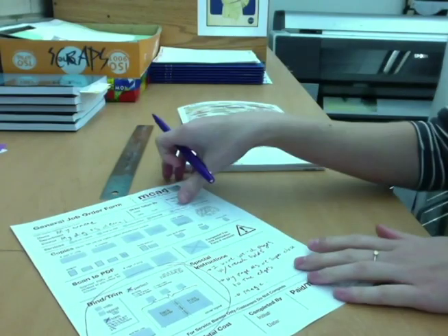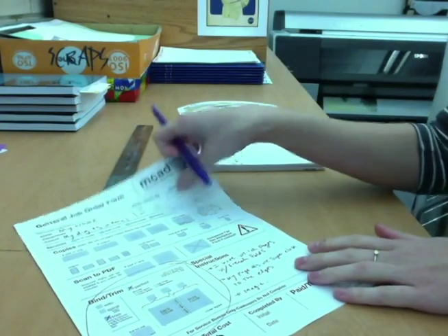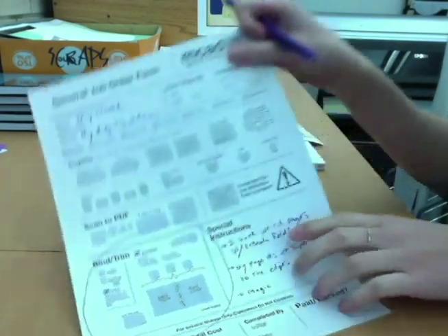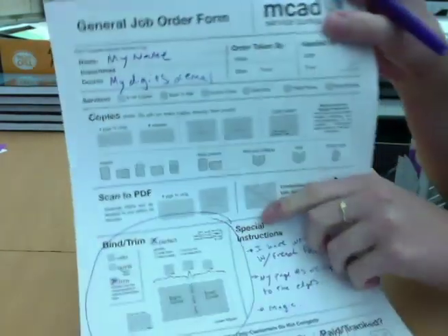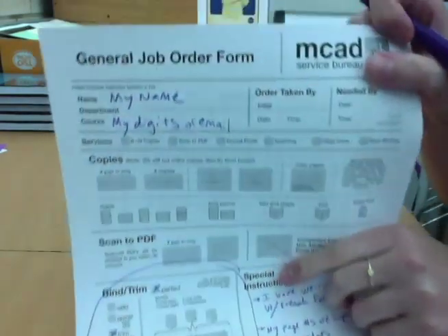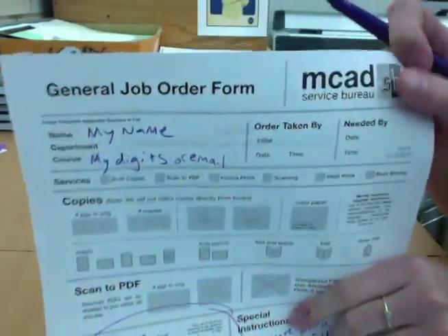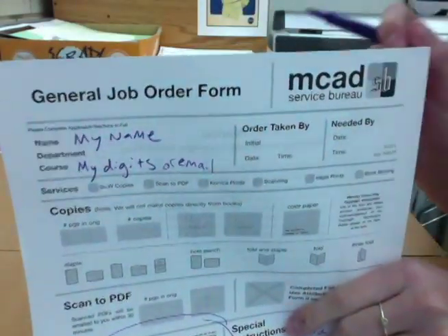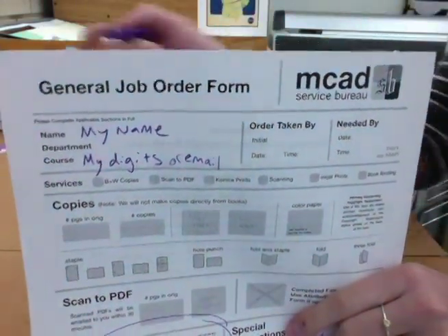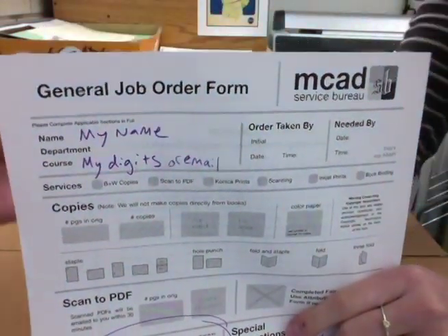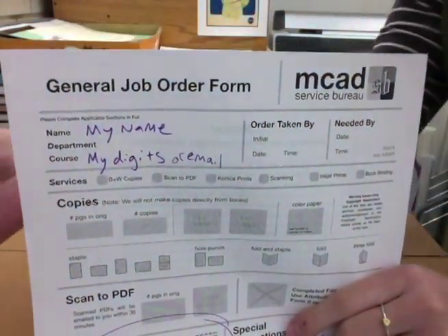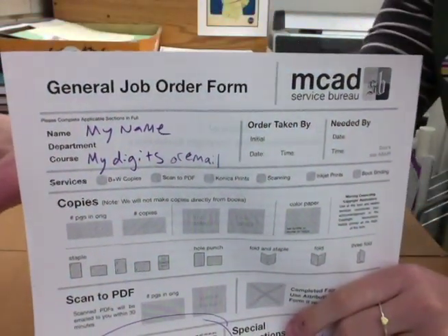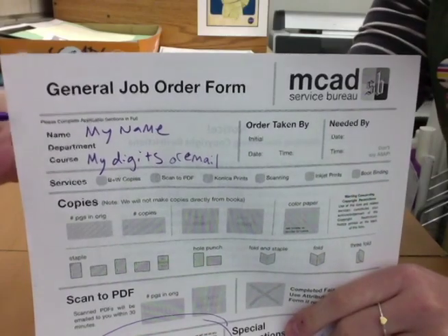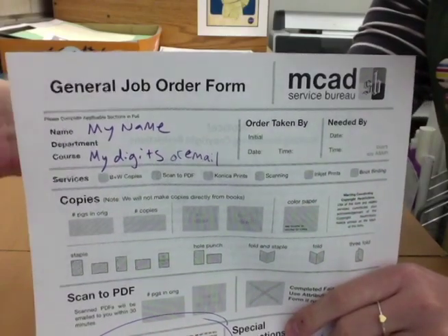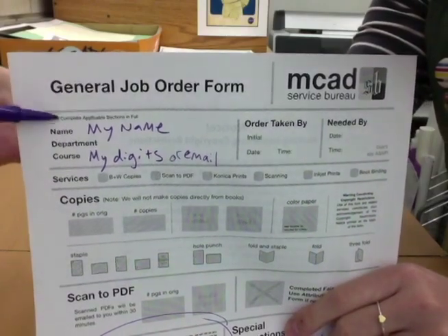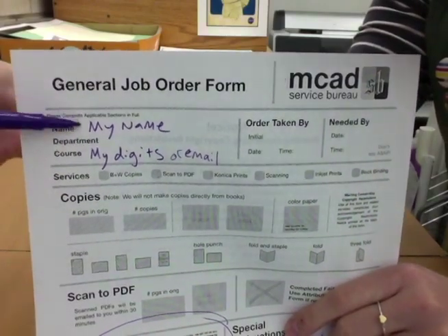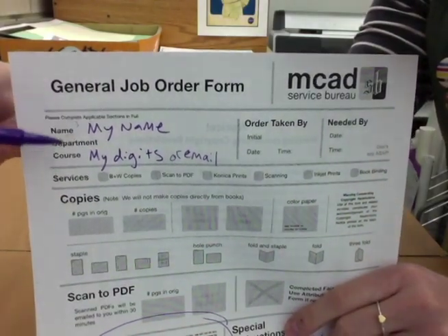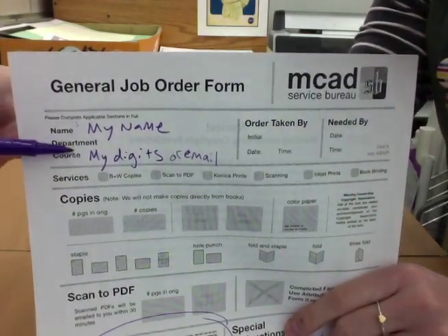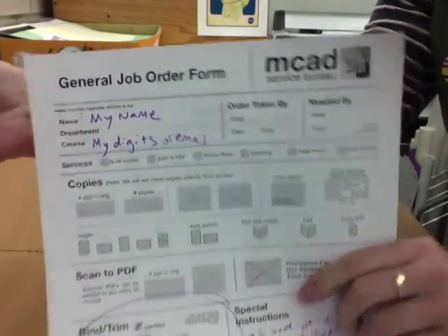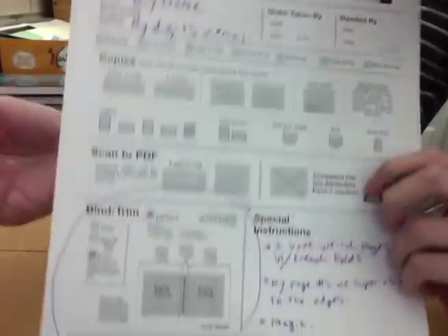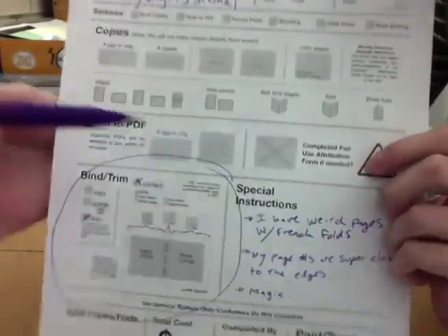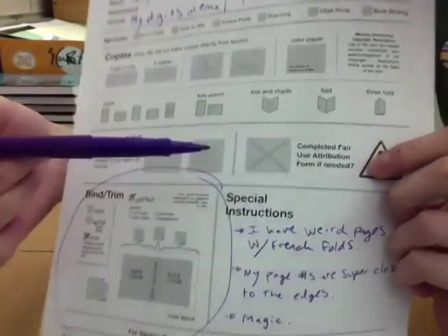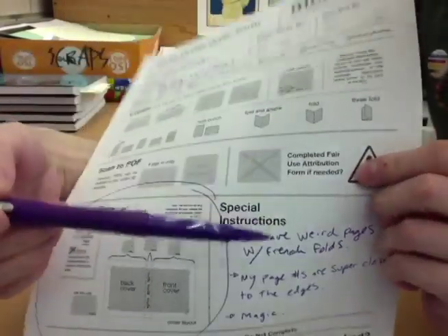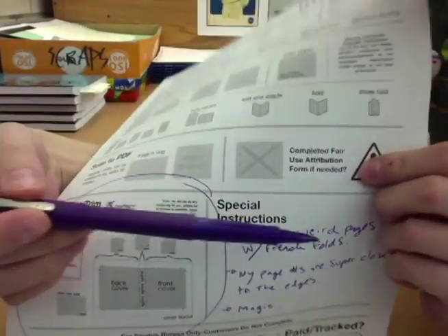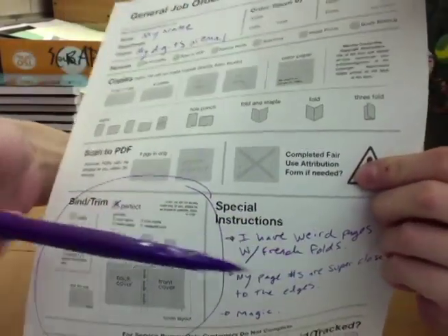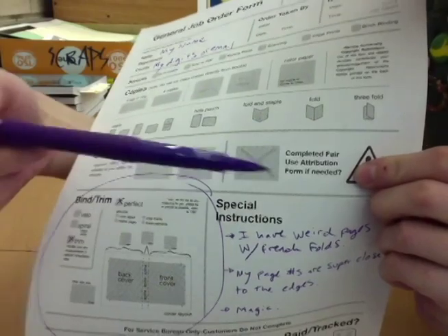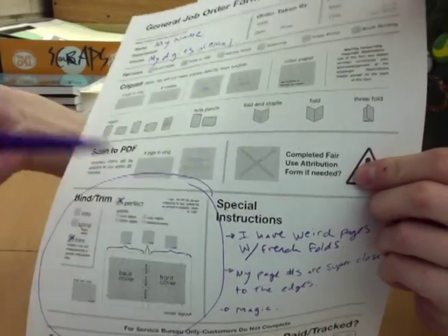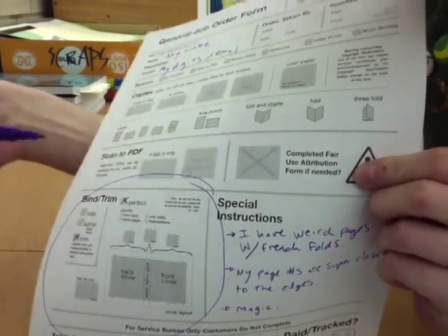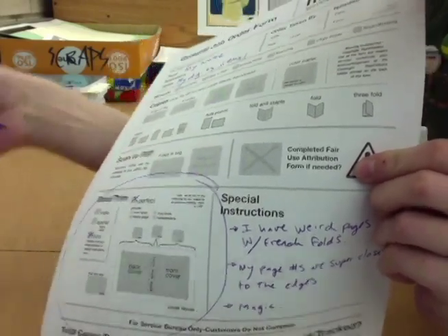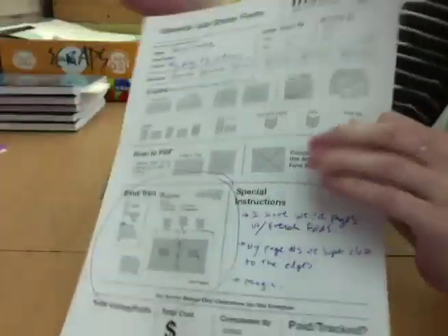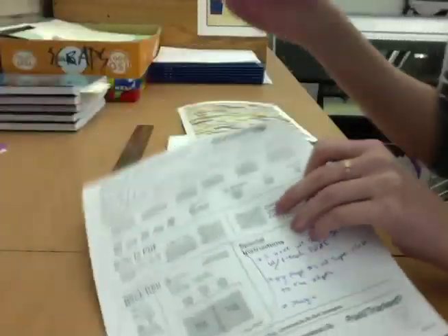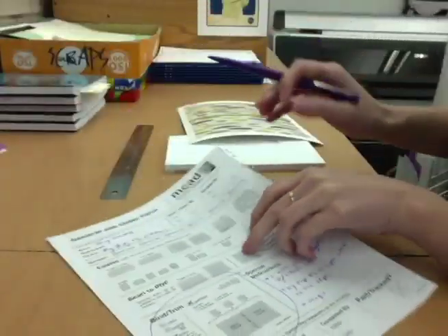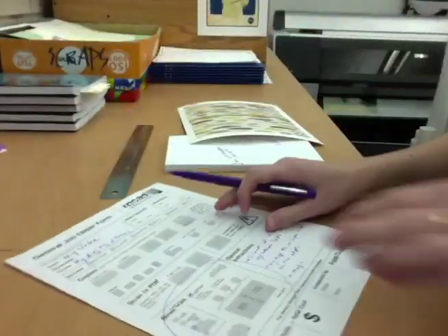First, fill out your order form. Clearly write your name and some way to contact you, along with any special instructions, including French folded pages, elements that fall close to the crop area, different size pages, etc.